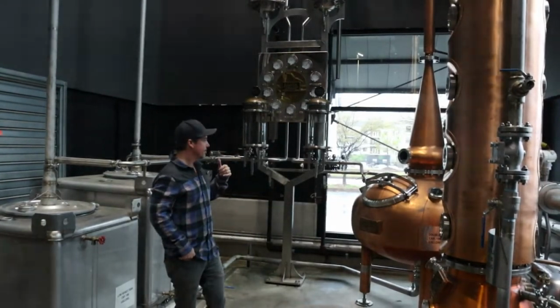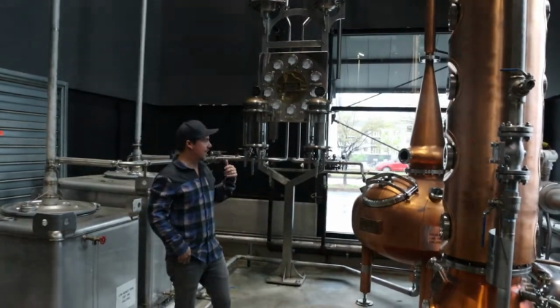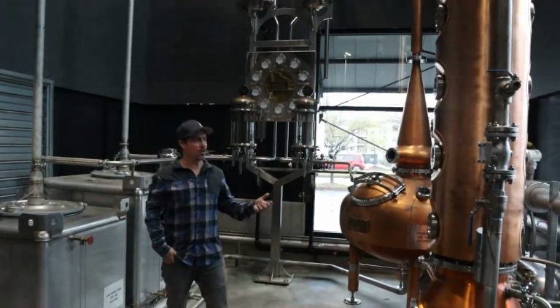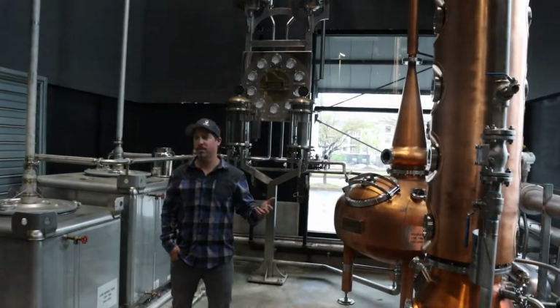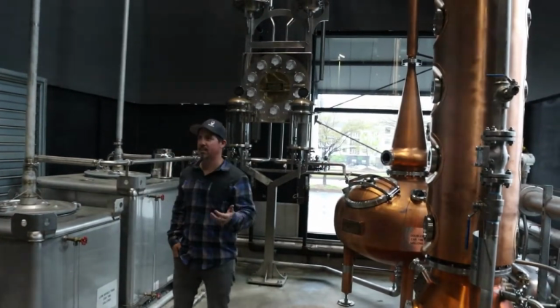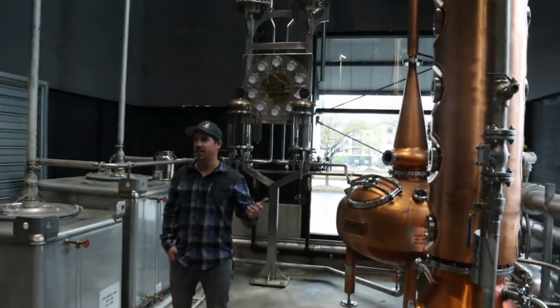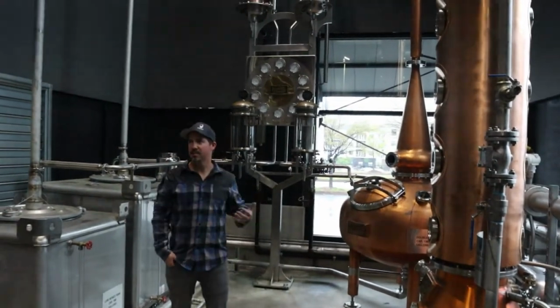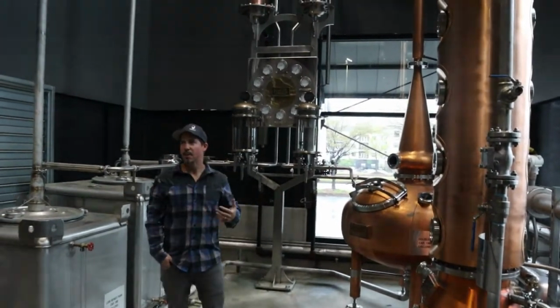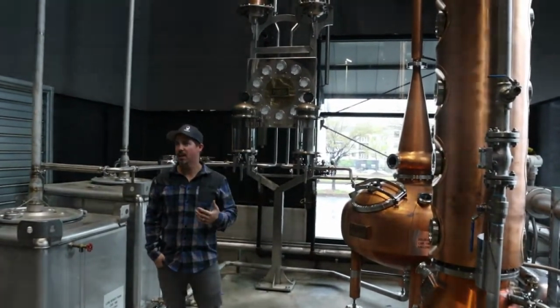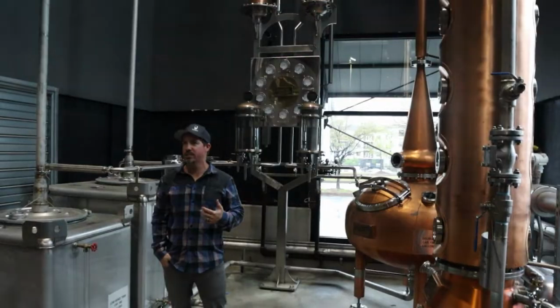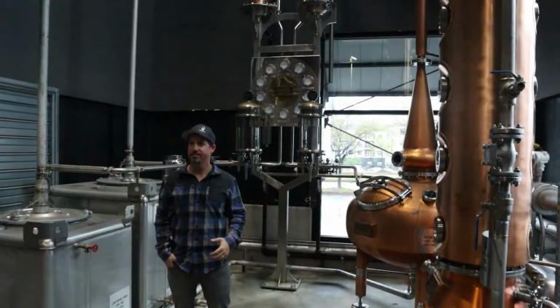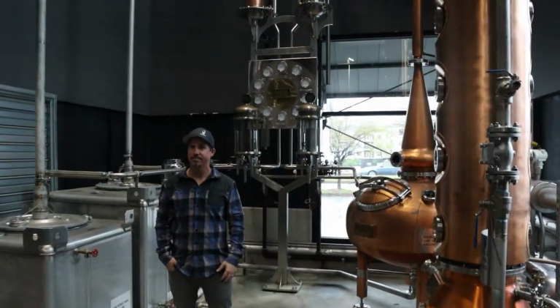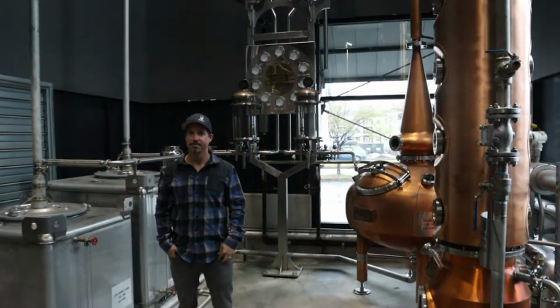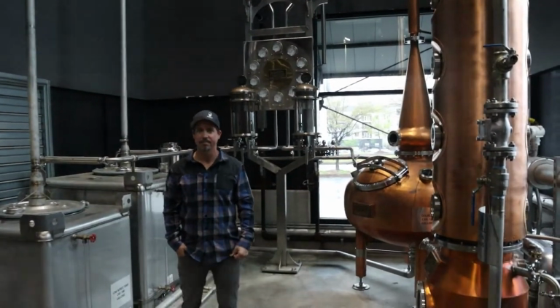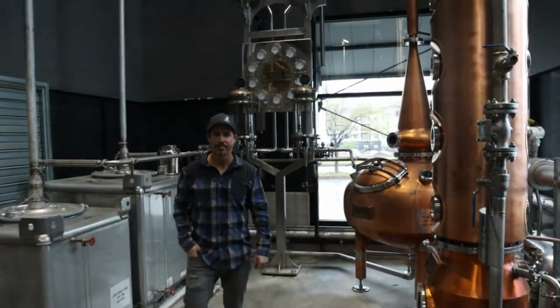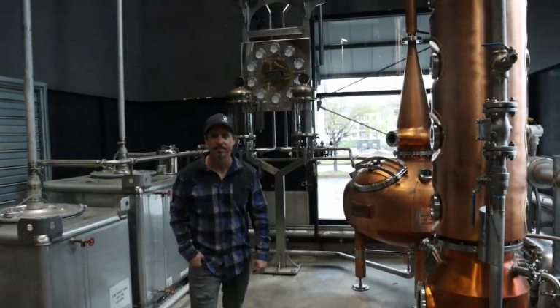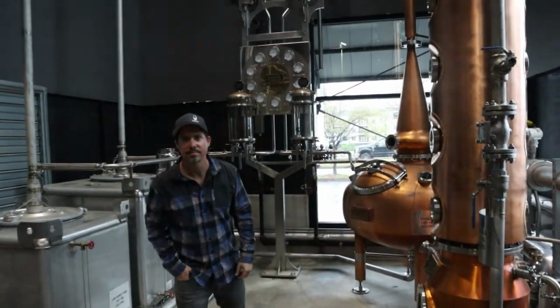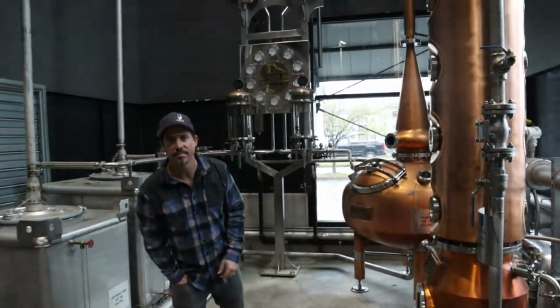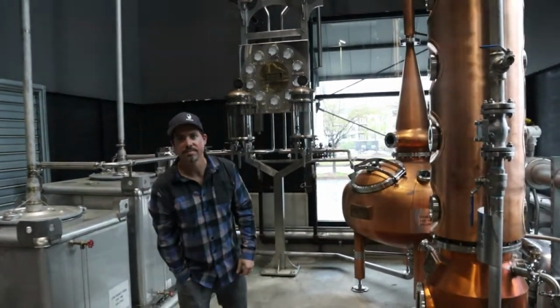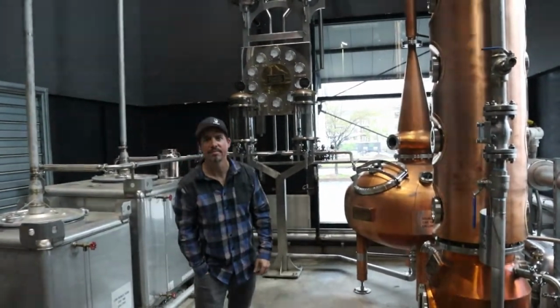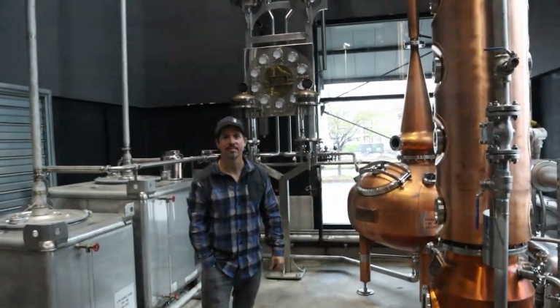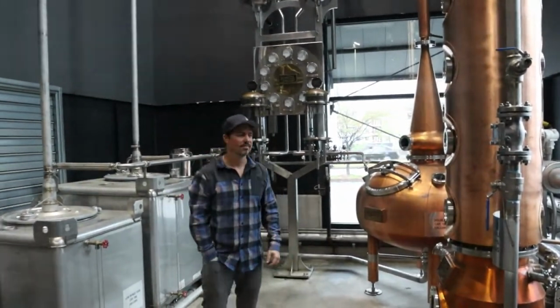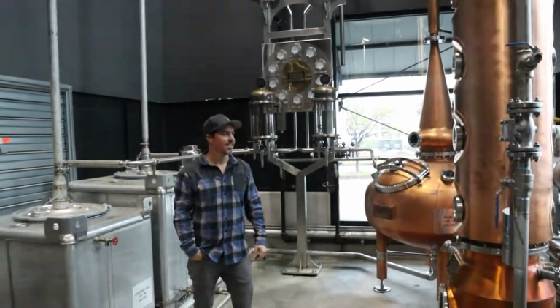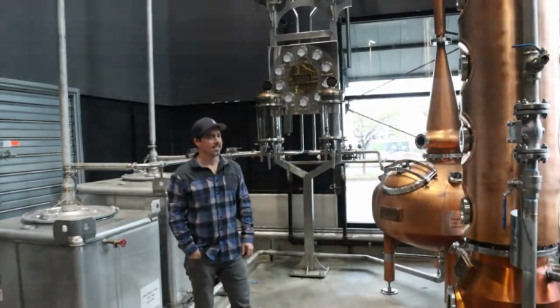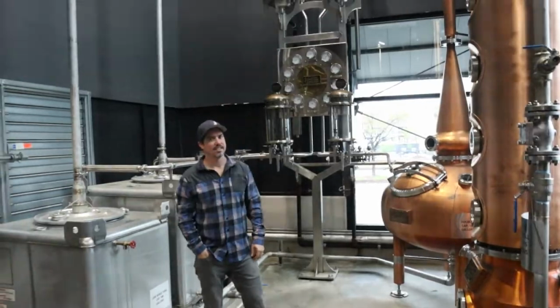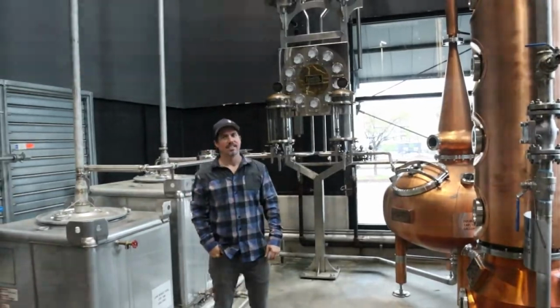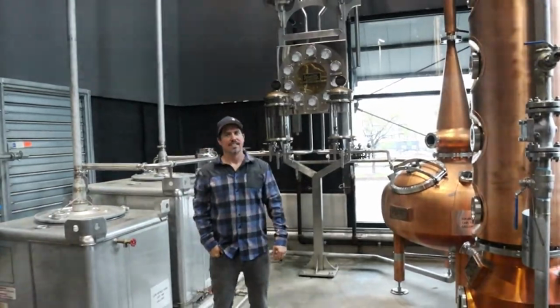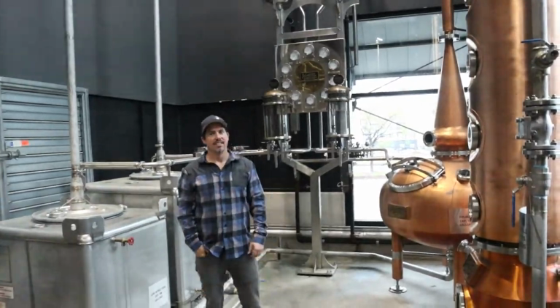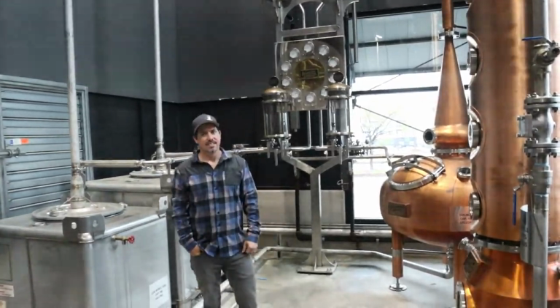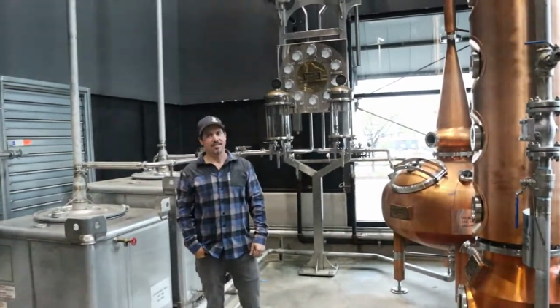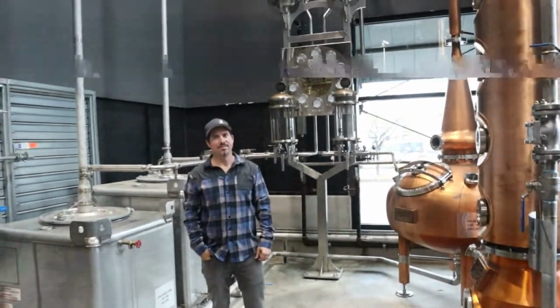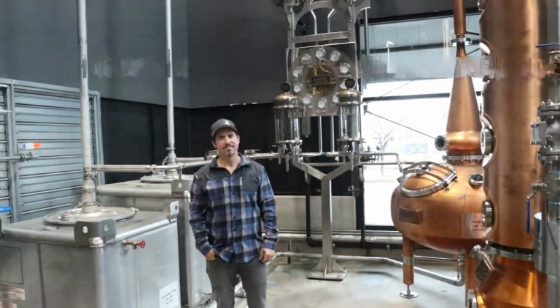You guys have any questions about this part of the operation? So how long did it take you to get the Vendome stills? Because I remember hearing you in an interview where you had them on hold for a period of time.